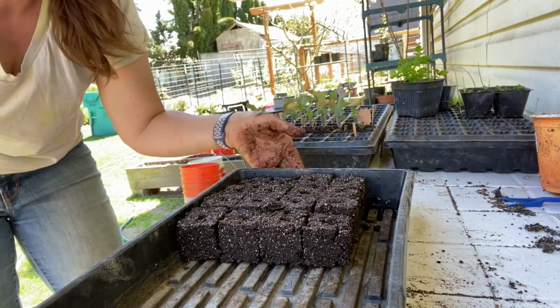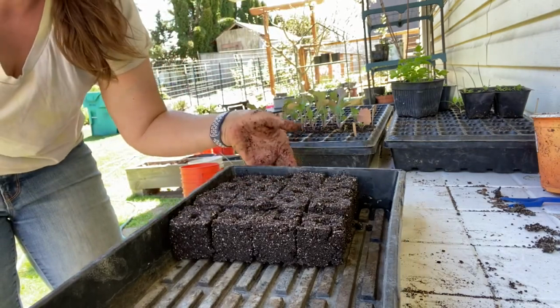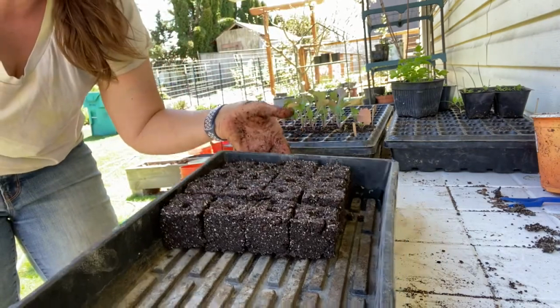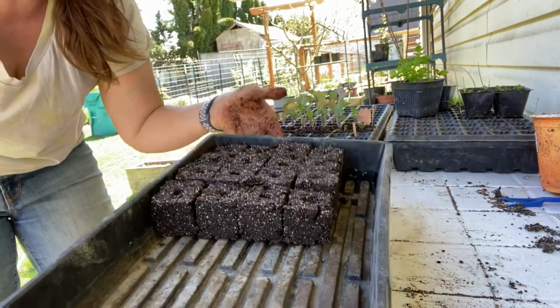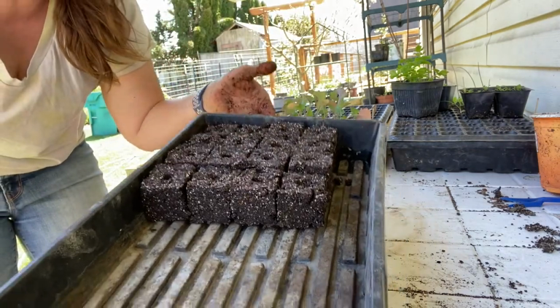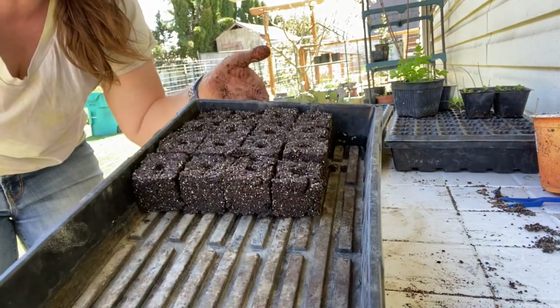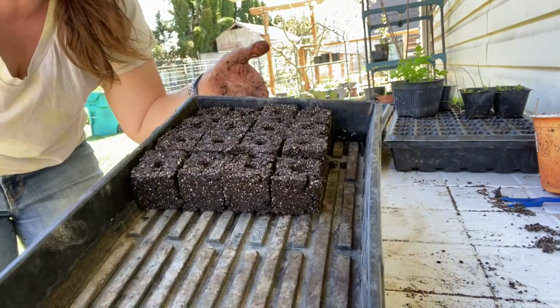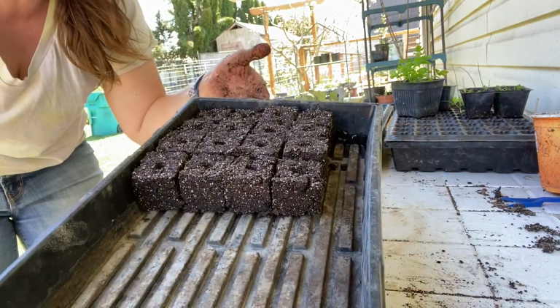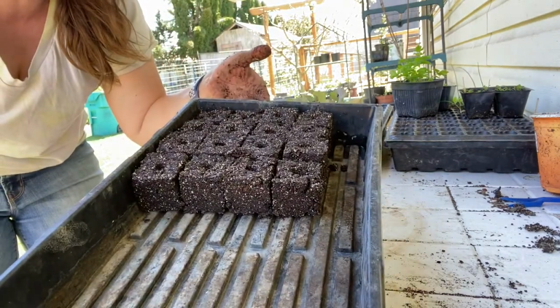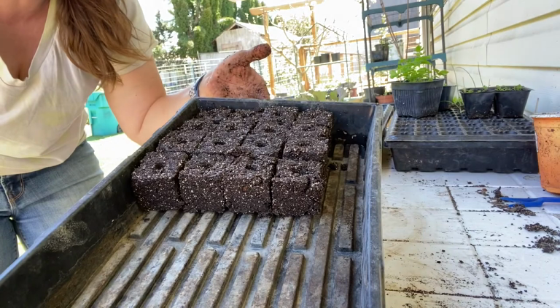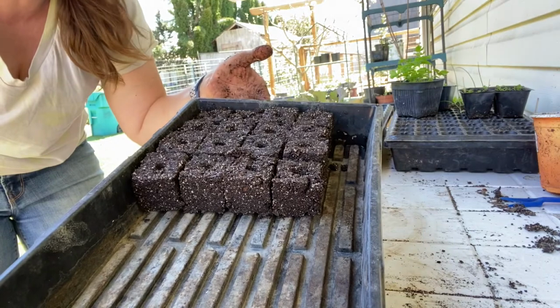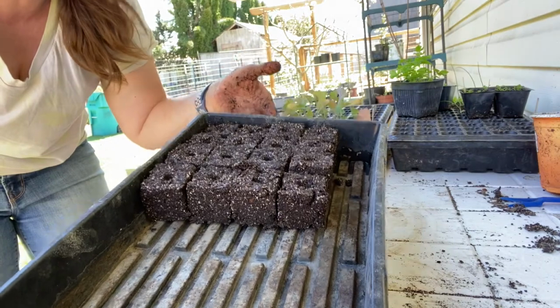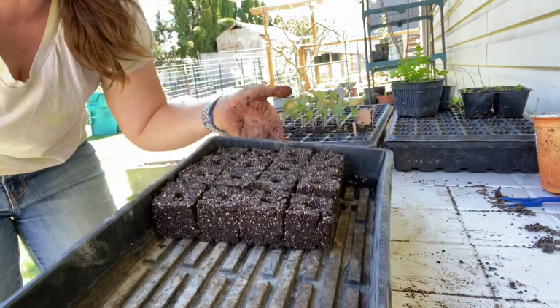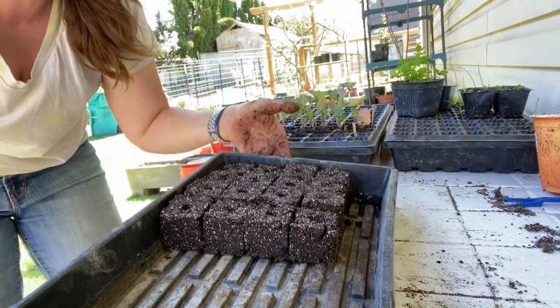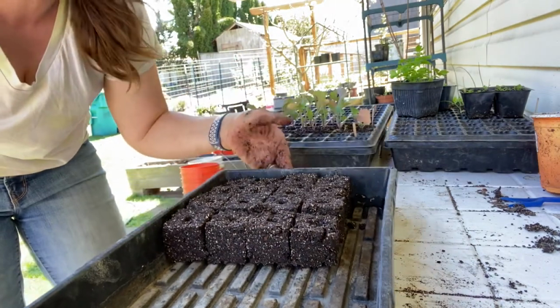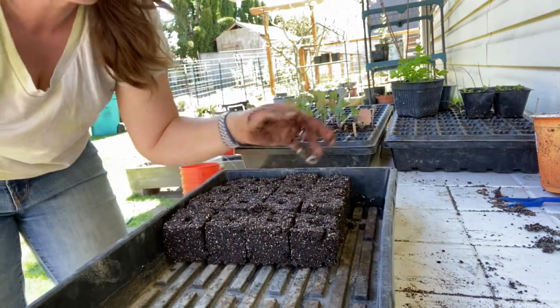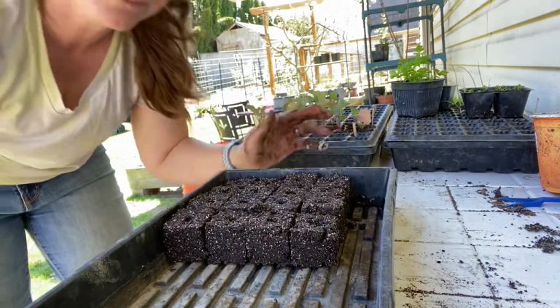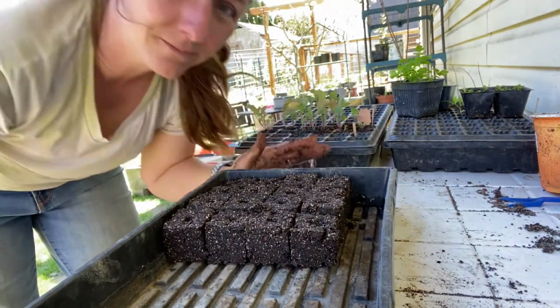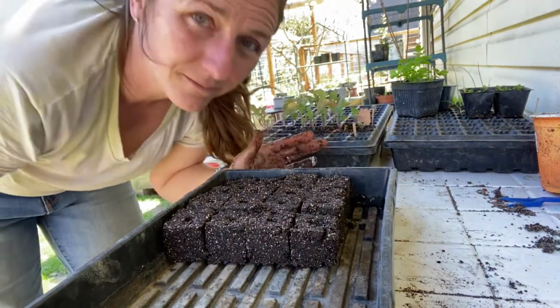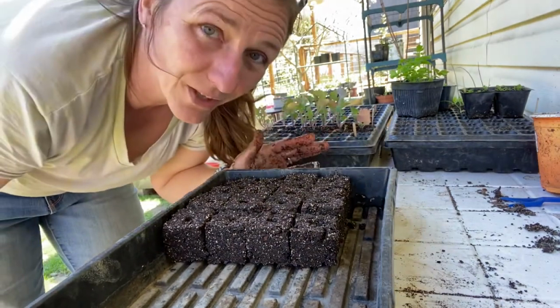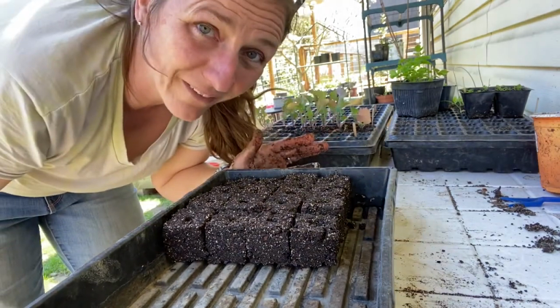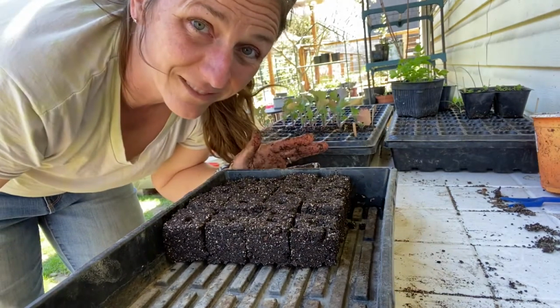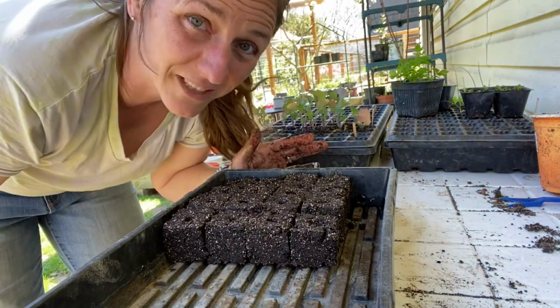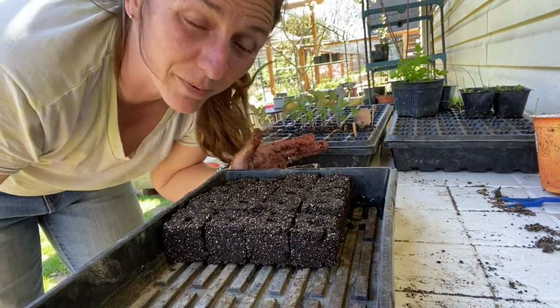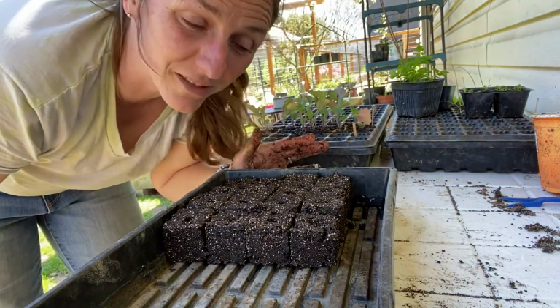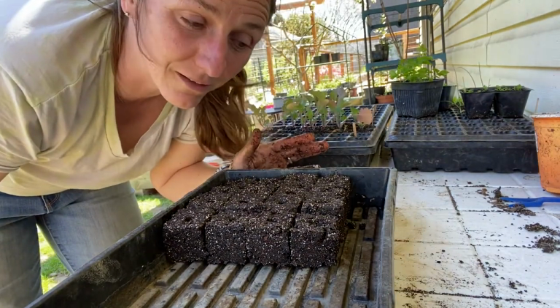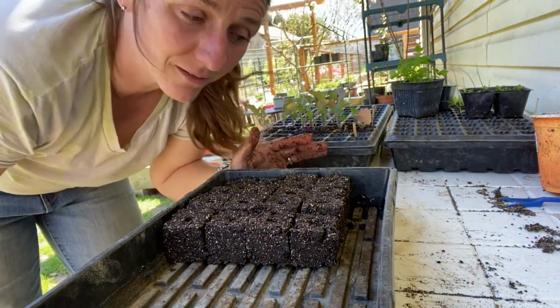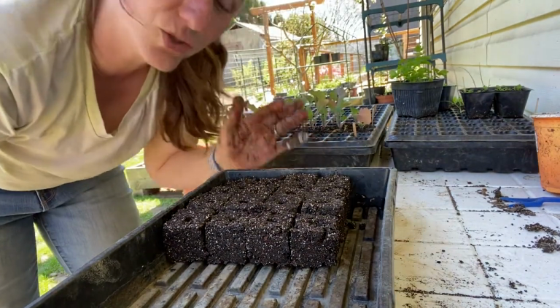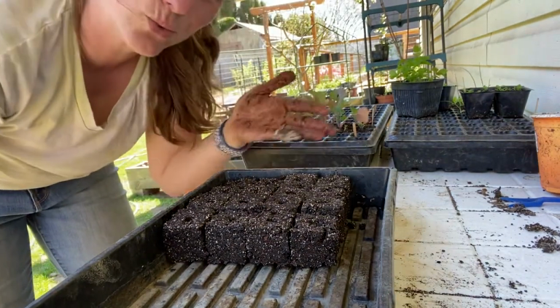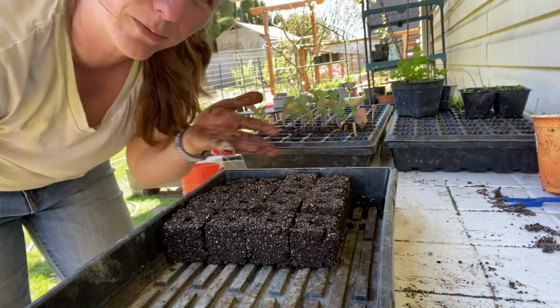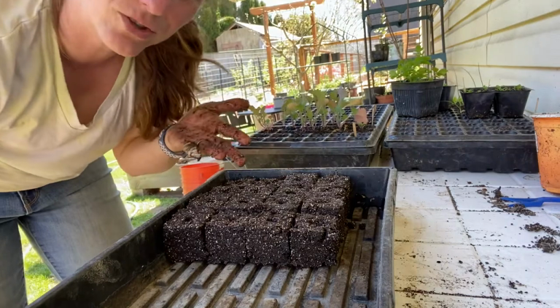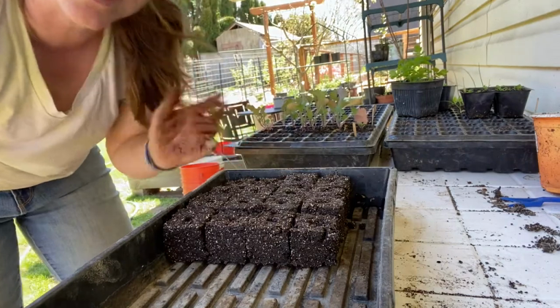The lovely little soil block babies — there you have it. Easy peasy soil block squeezy.